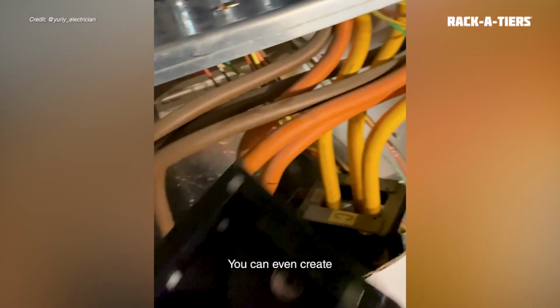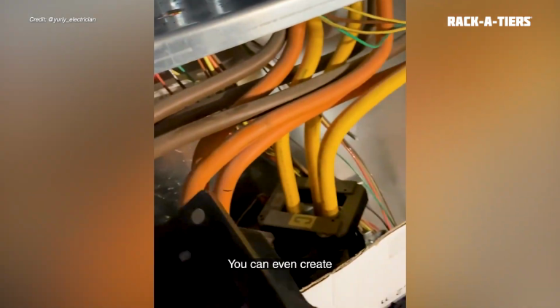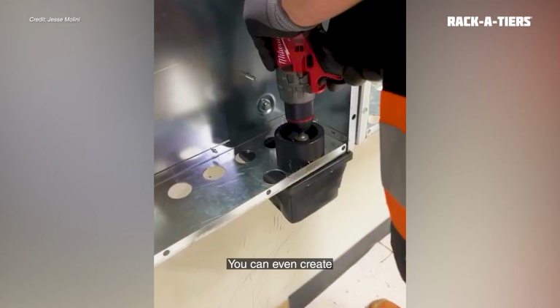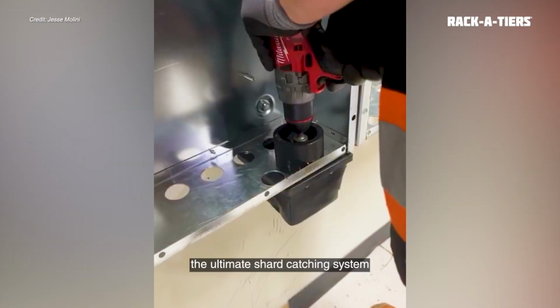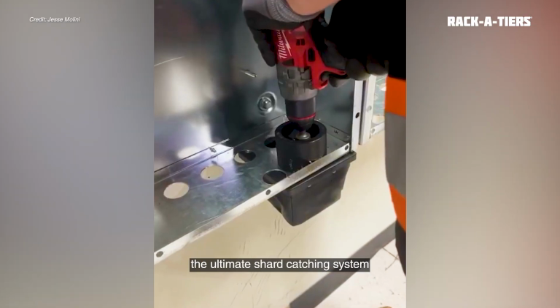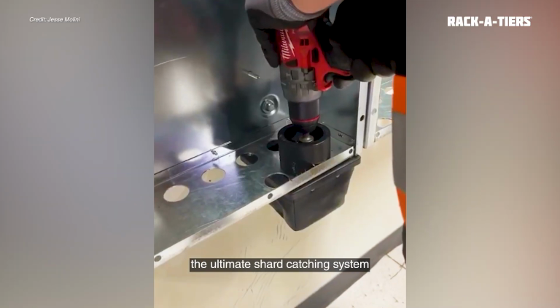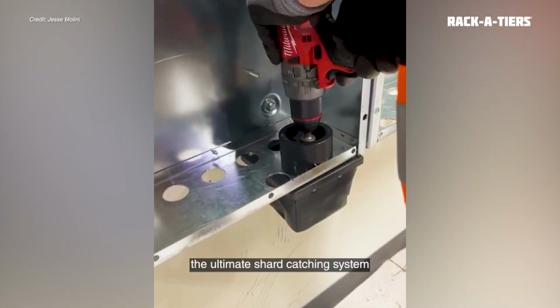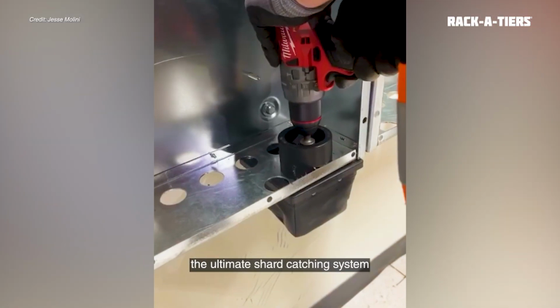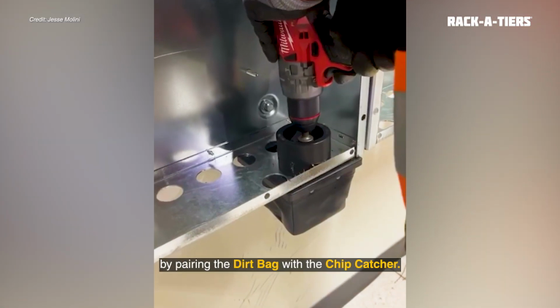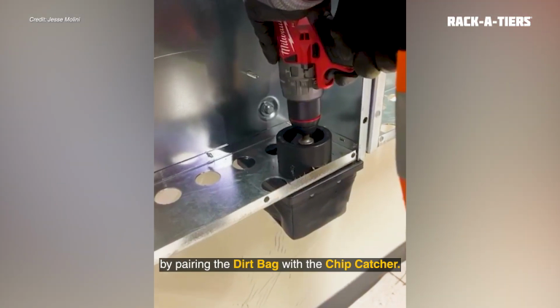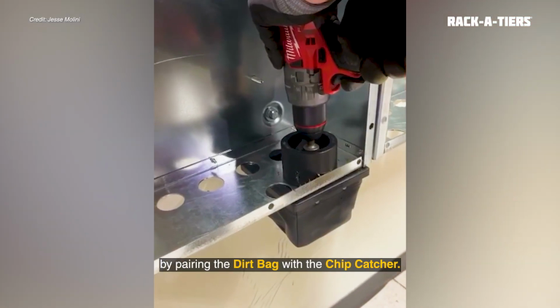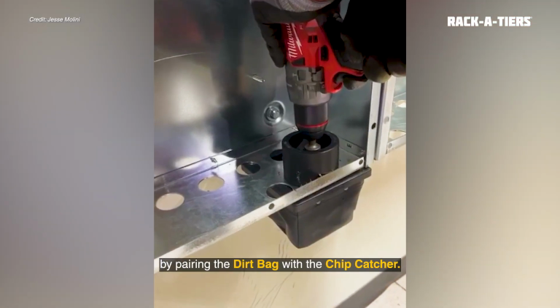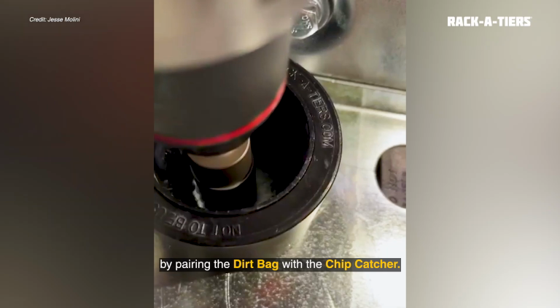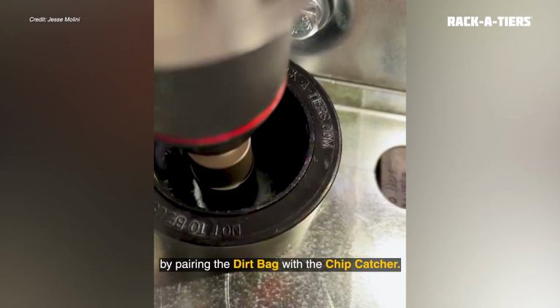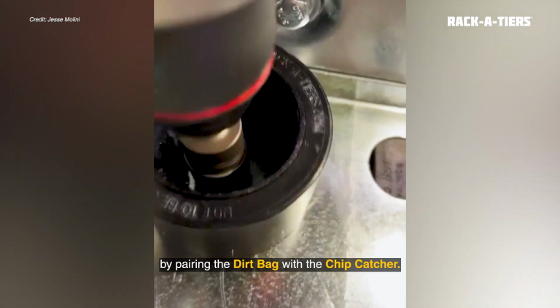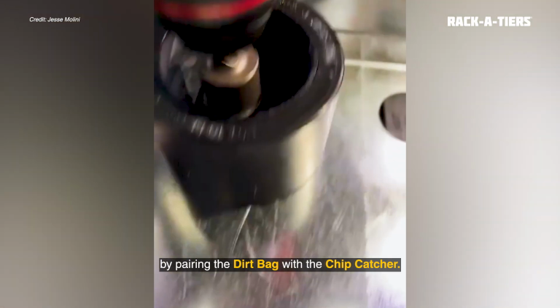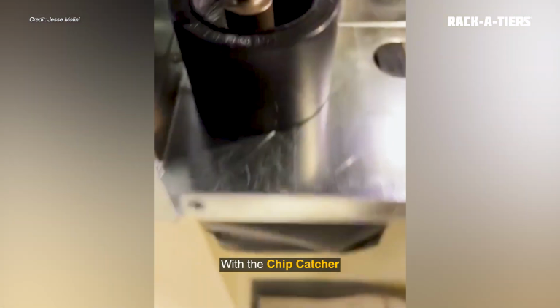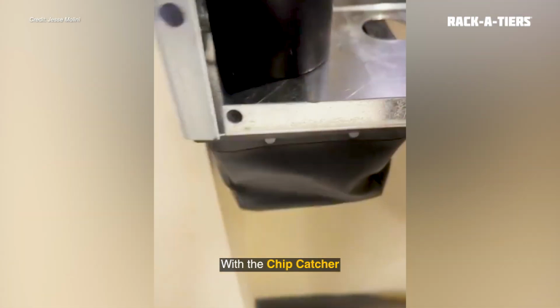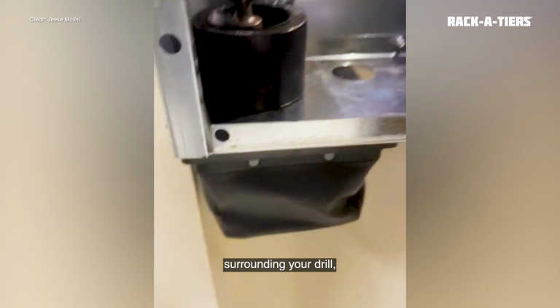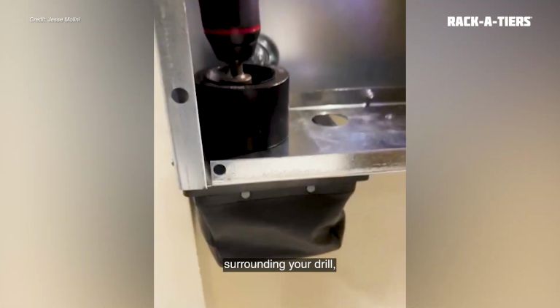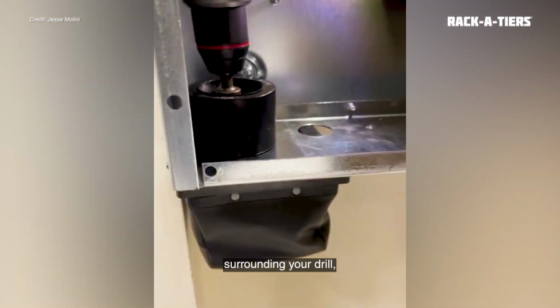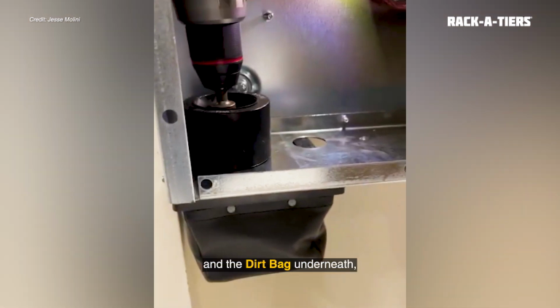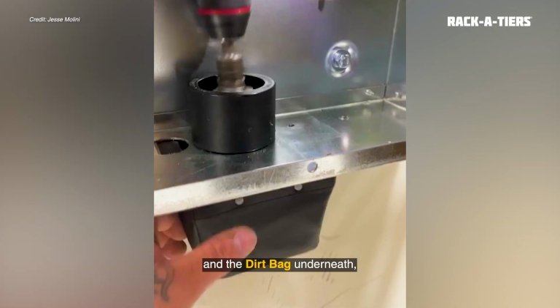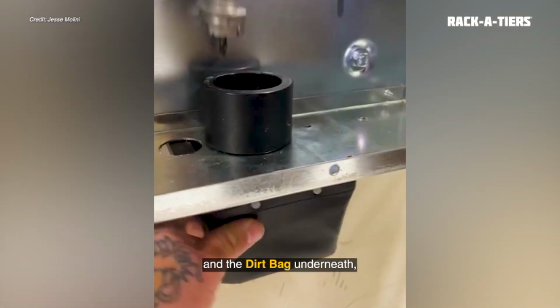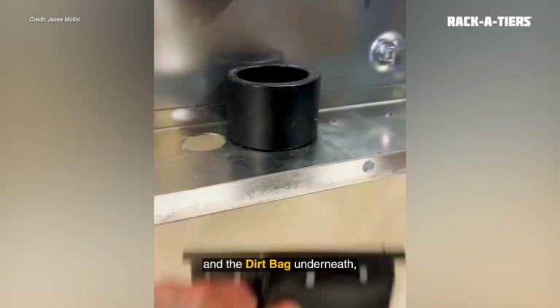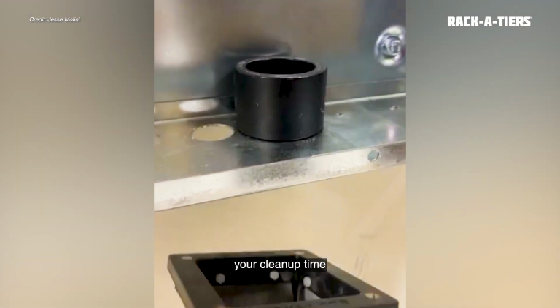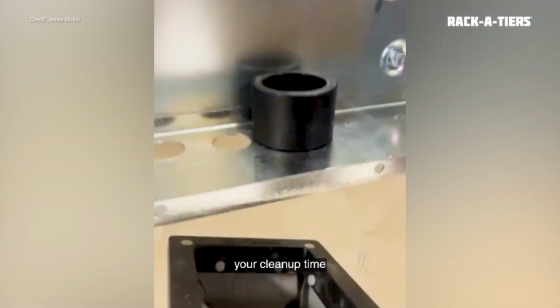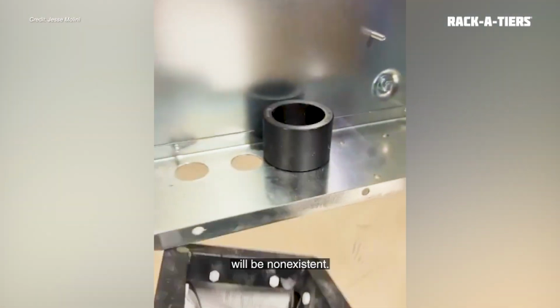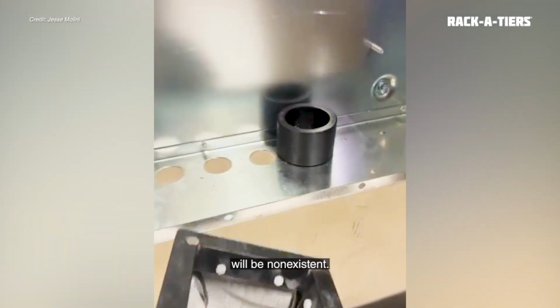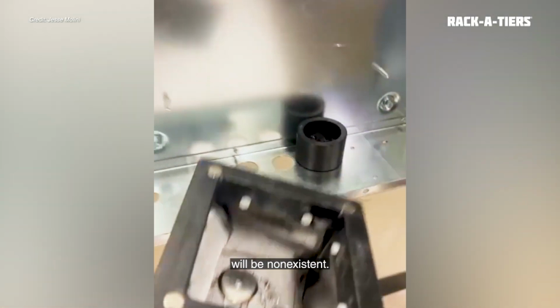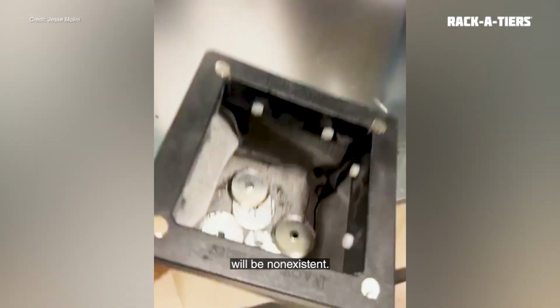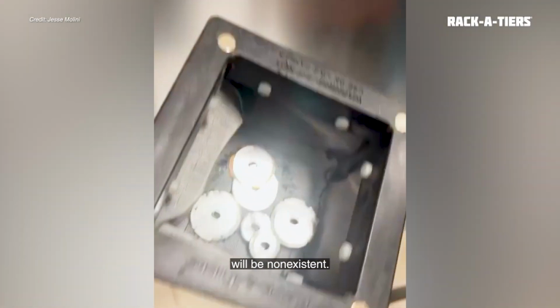You can even create the ultimate shard-catching system by pairing the Dirtbag with the Chipcatcher. With the Chipcatcher surrounding your drill and the Dirtbag underneath, your cleanup time will be non-existent.